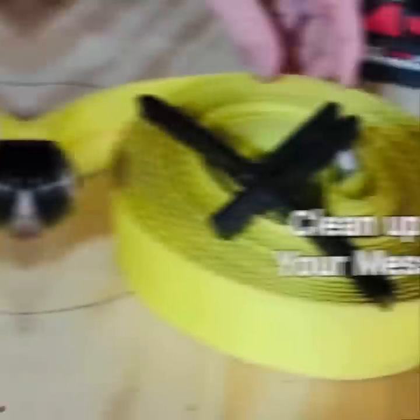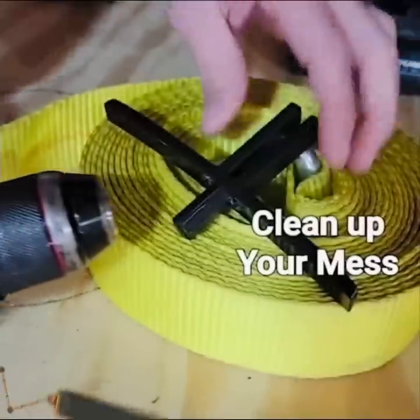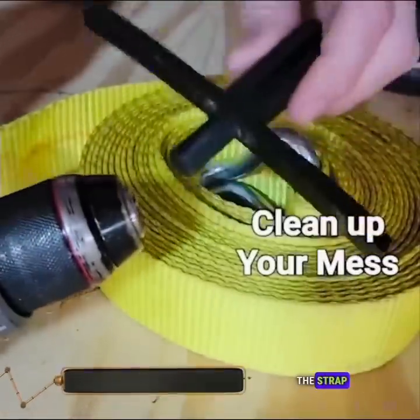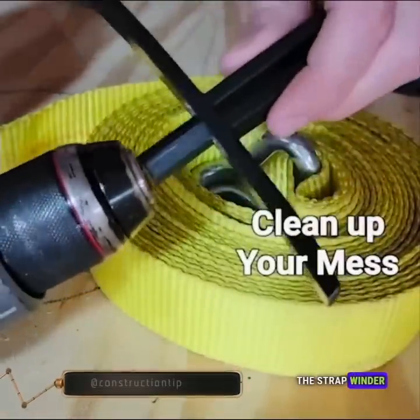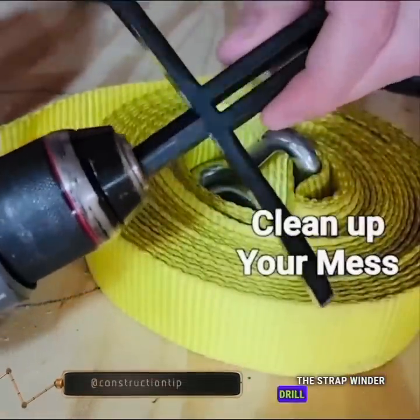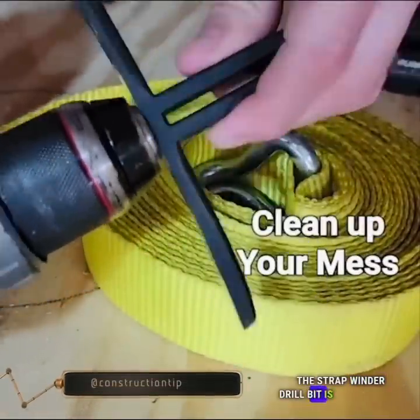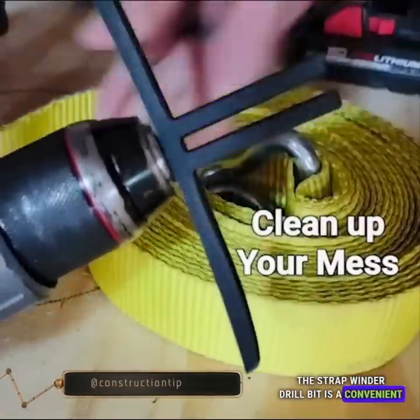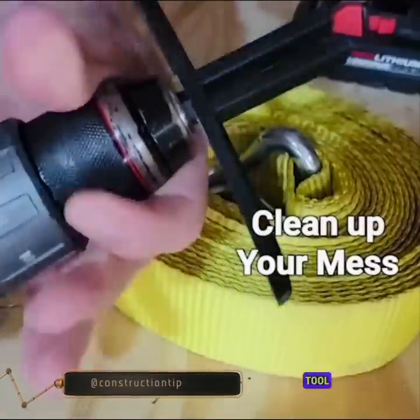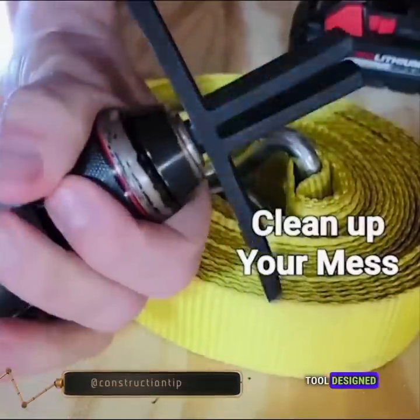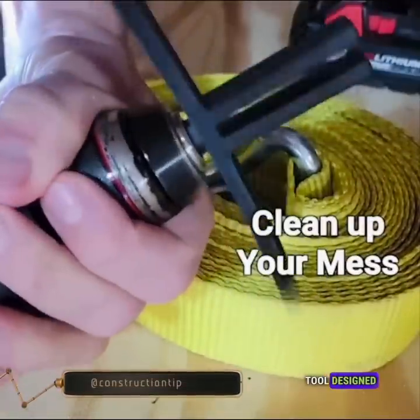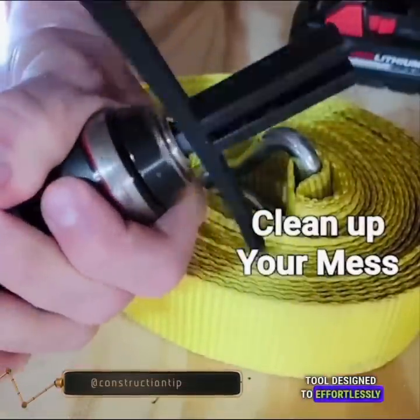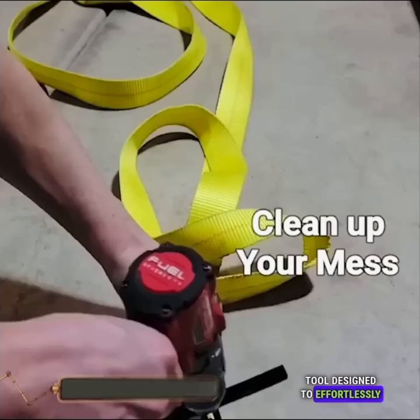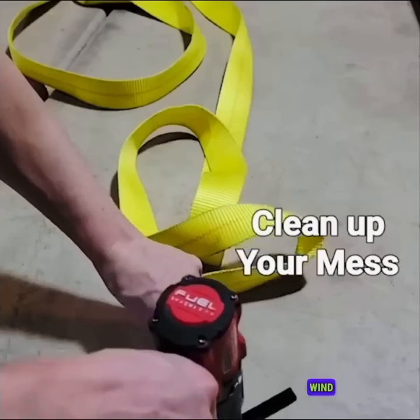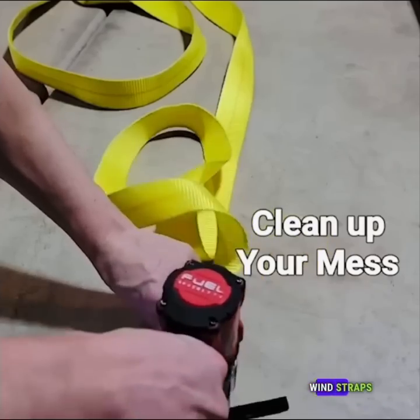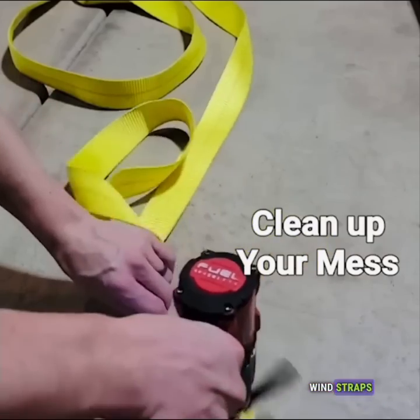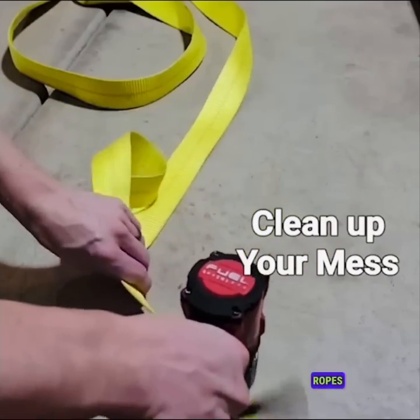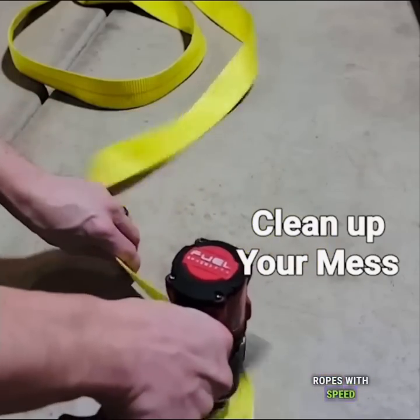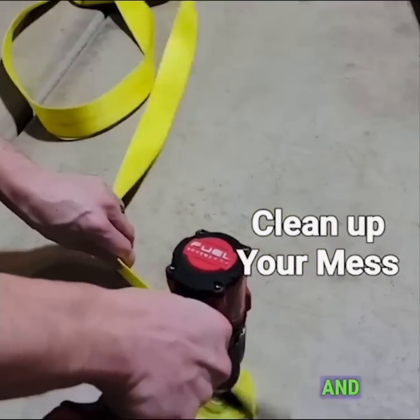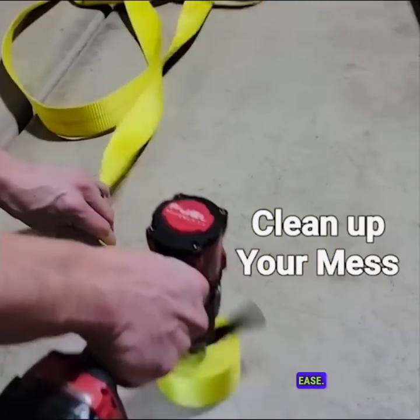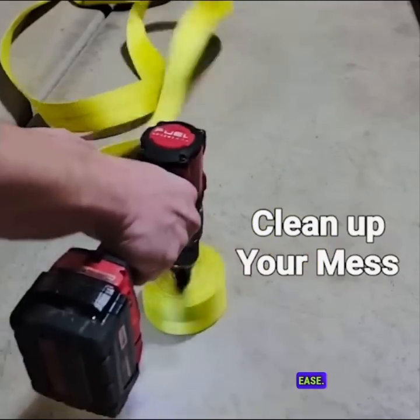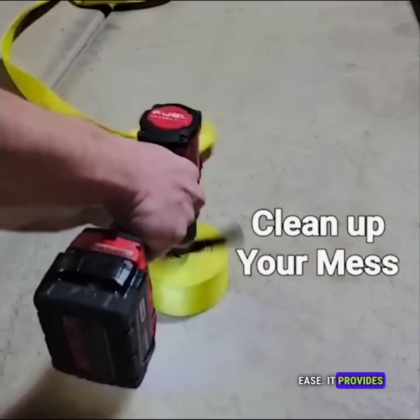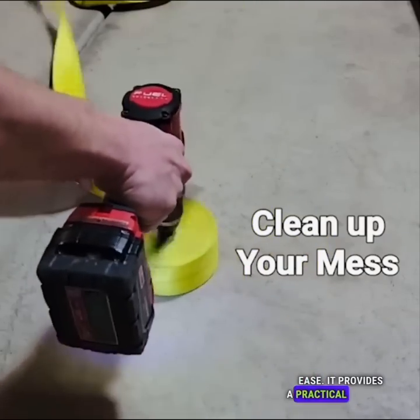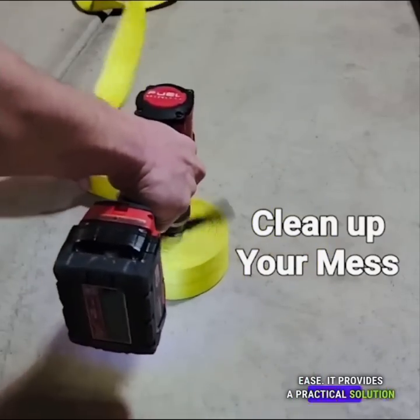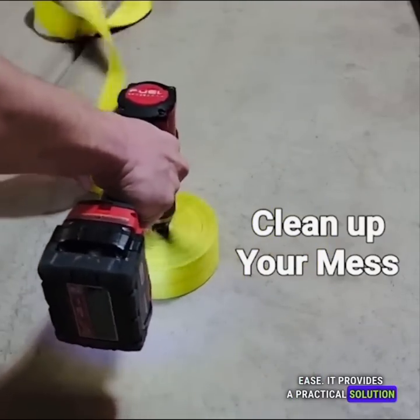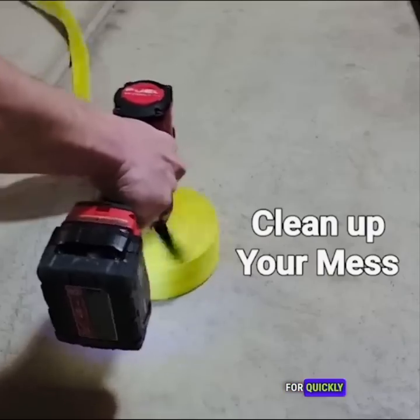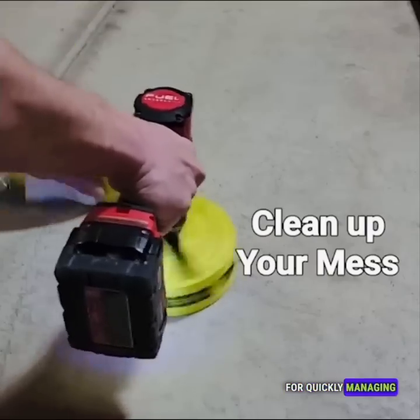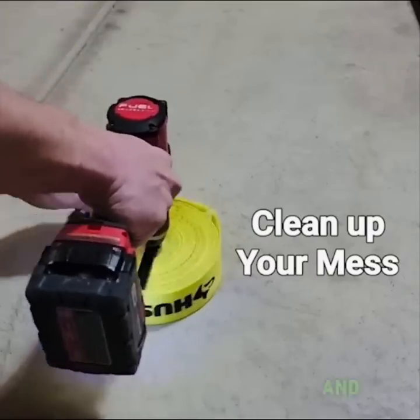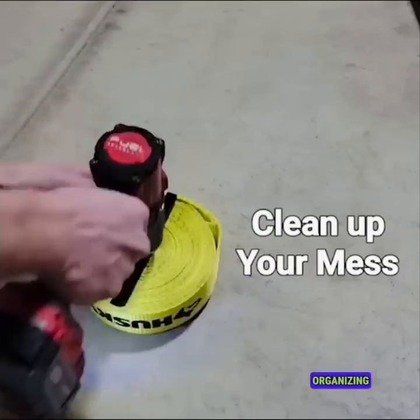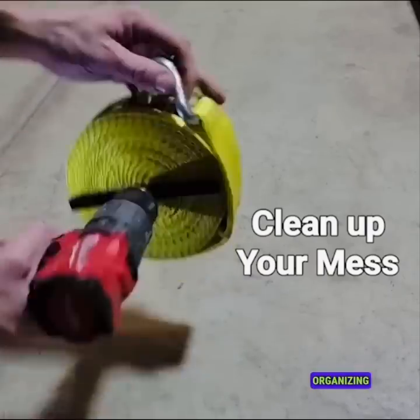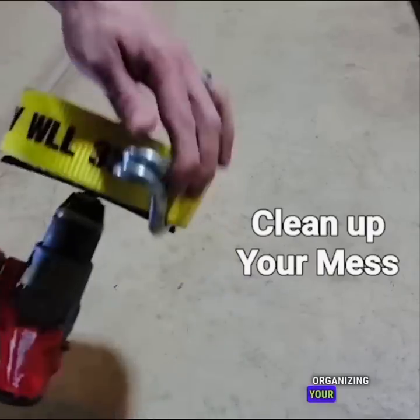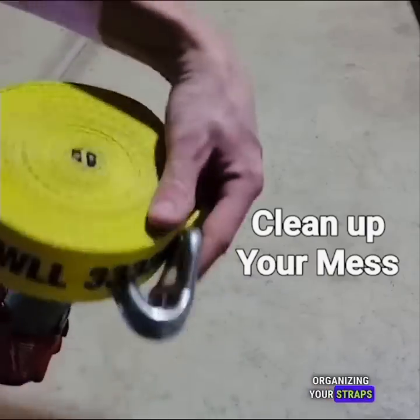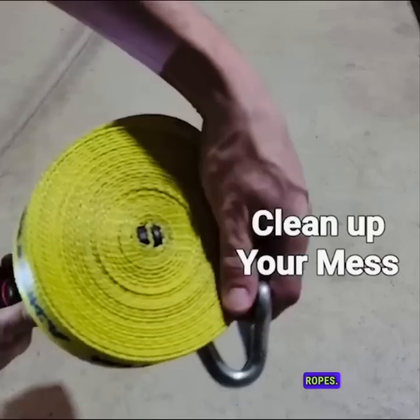The StrapWinder drill bit is a convenient tool designed to effortlessly wind straps and ropes with speed and ease. It provides a practical solution for quickly managing and organizing your straps and ropes.